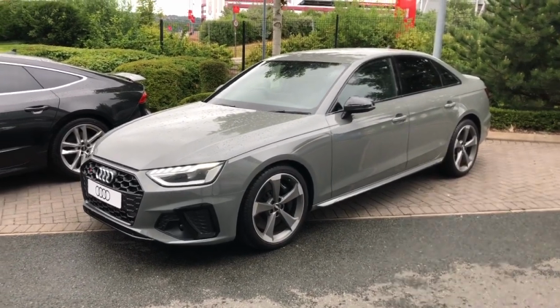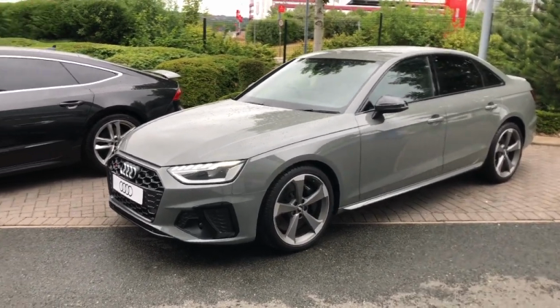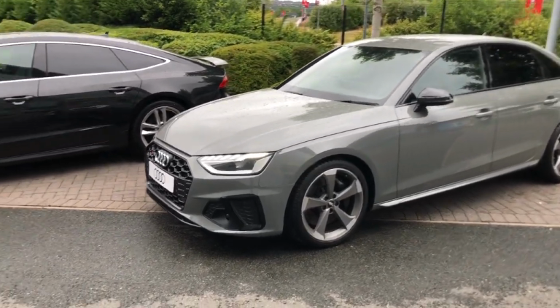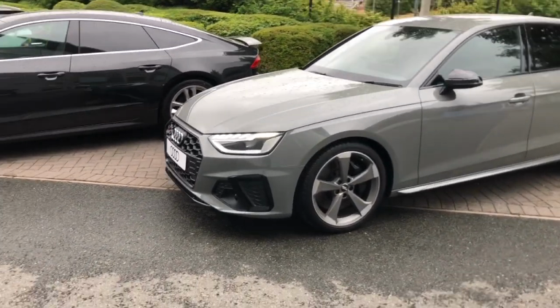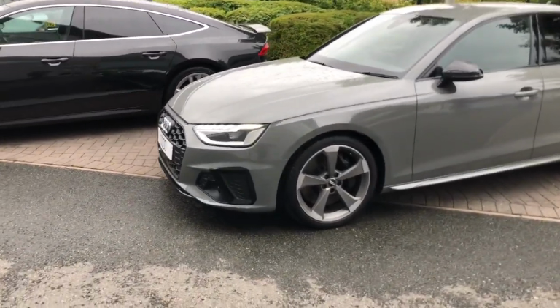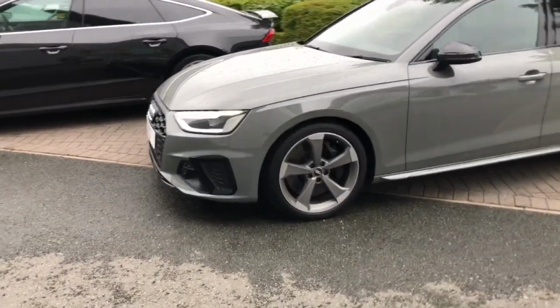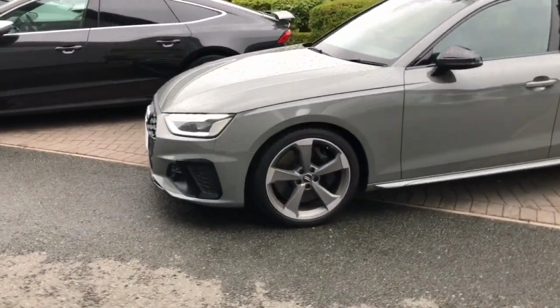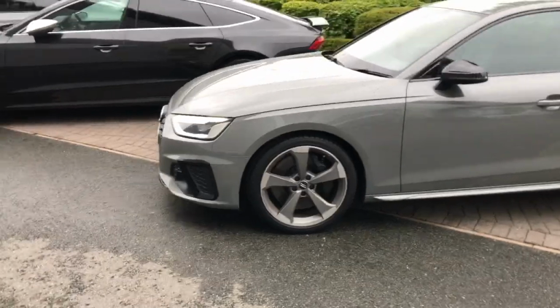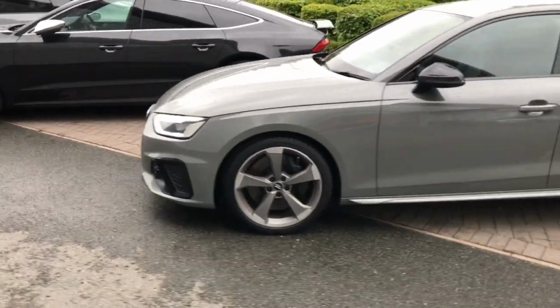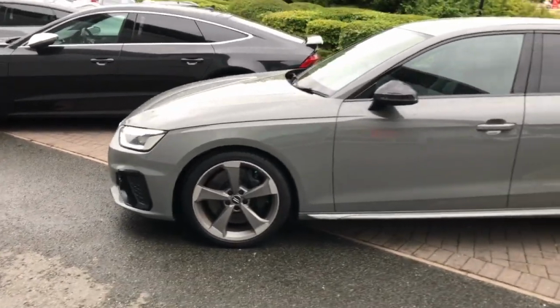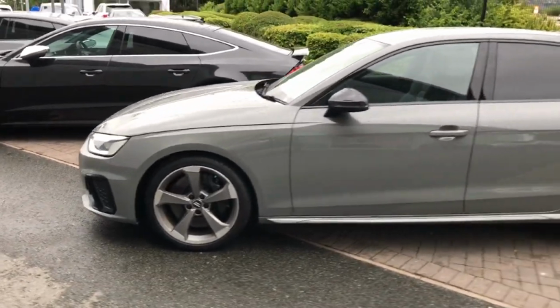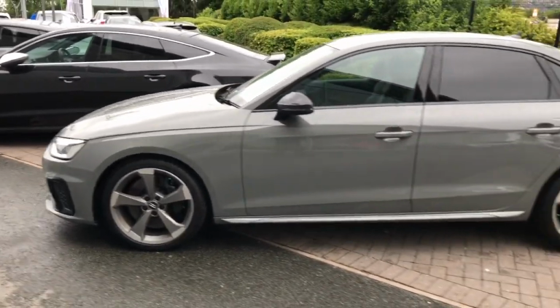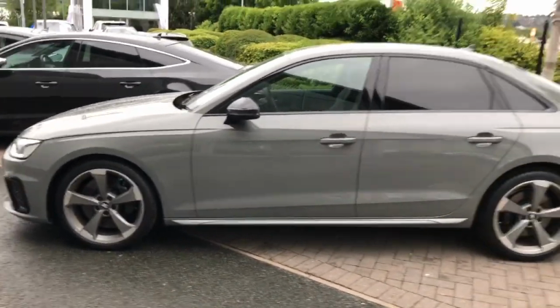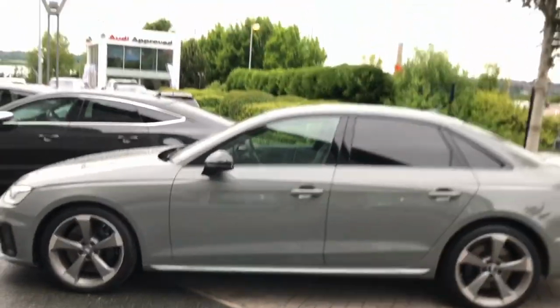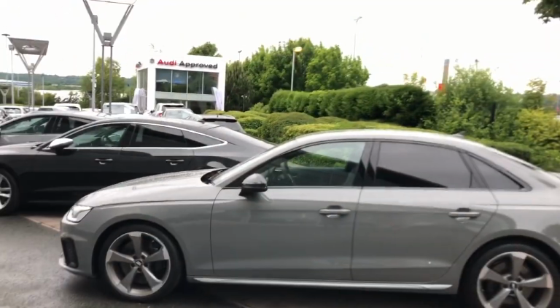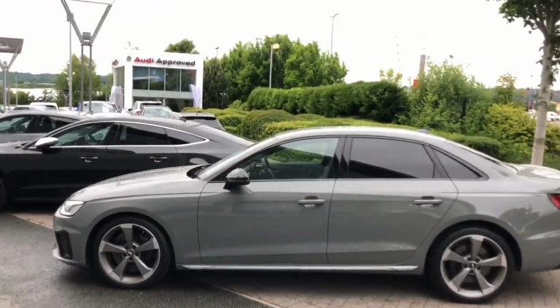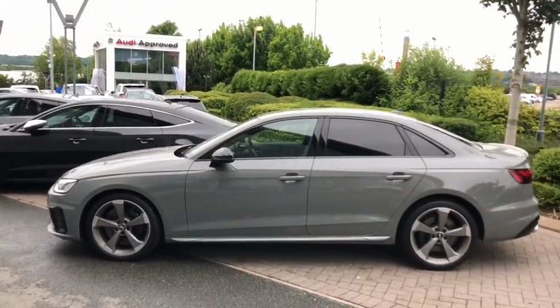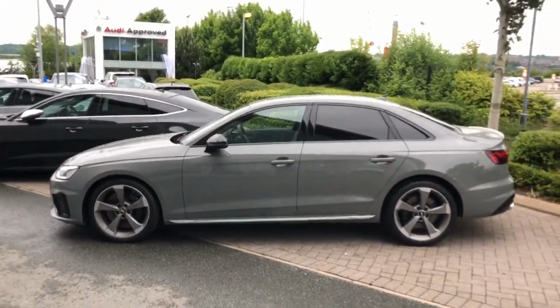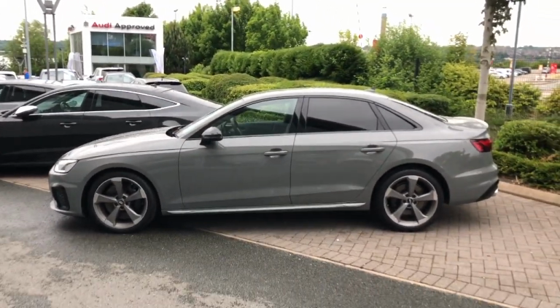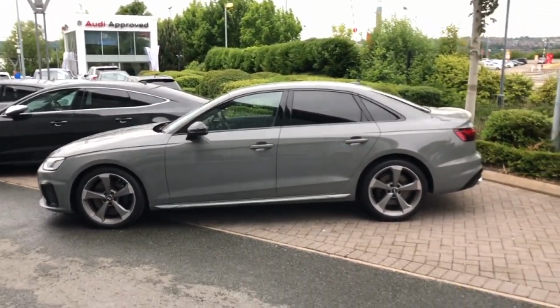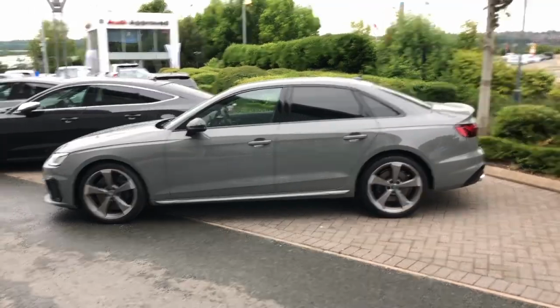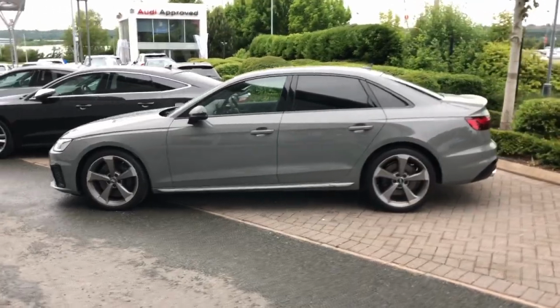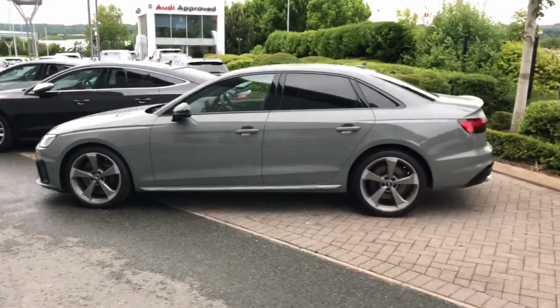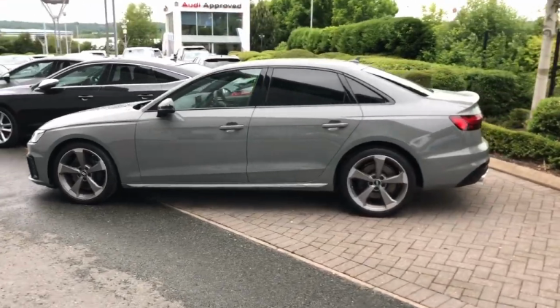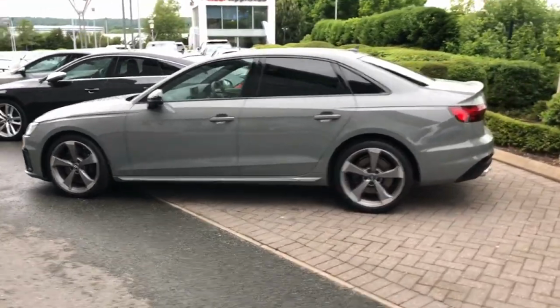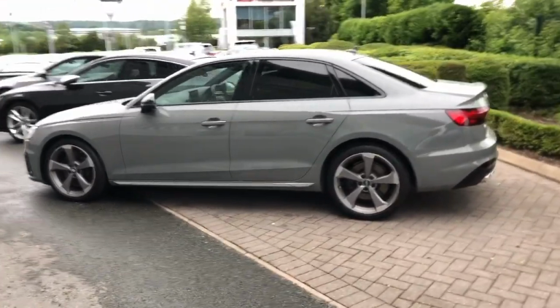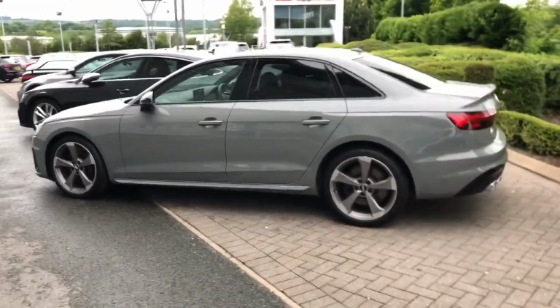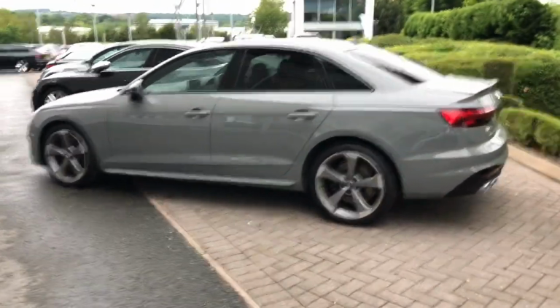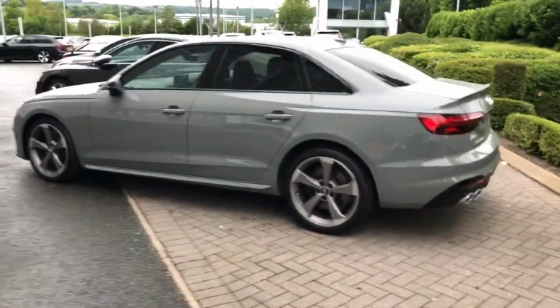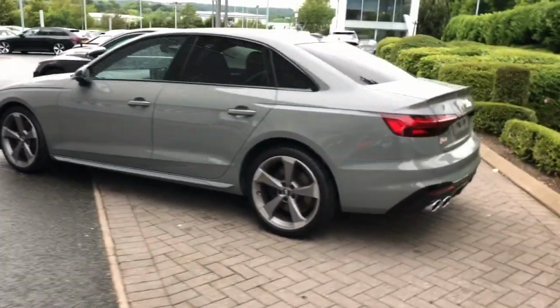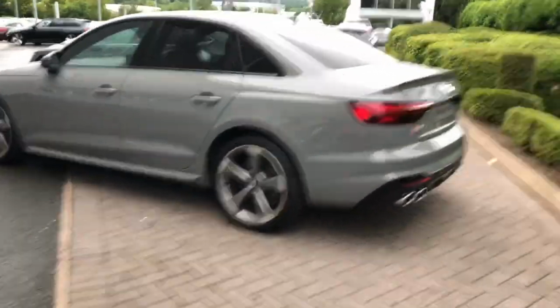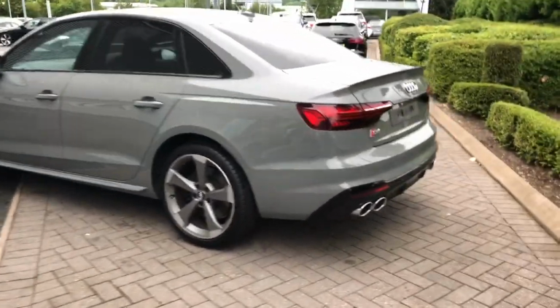It features the LED headlights, LED rear lights and dynamic rear indicators. It features 19-inch alloy wheels. The vehicle also features privacy glass to the rear and rear side windows.